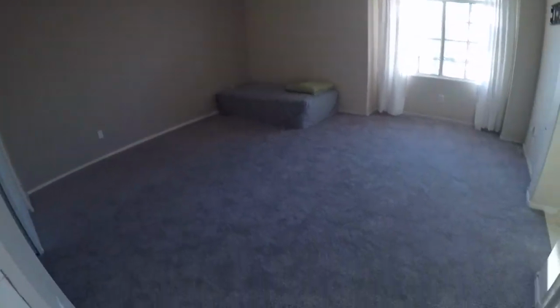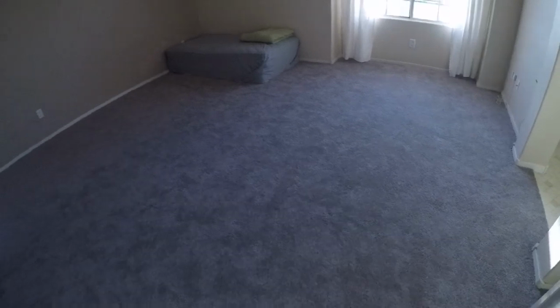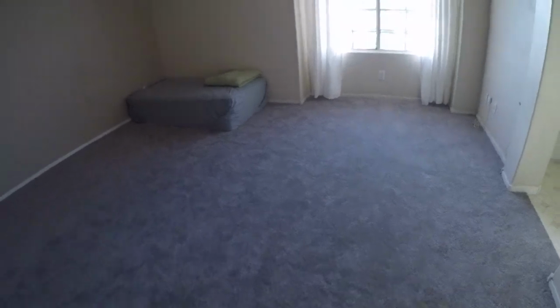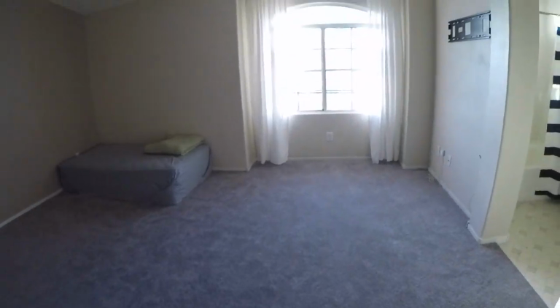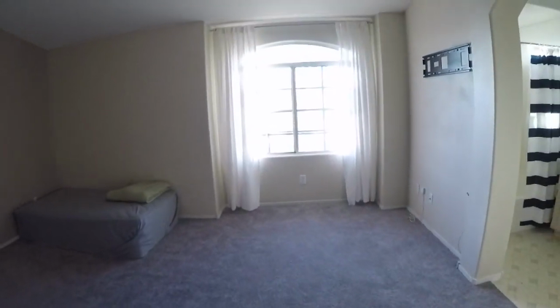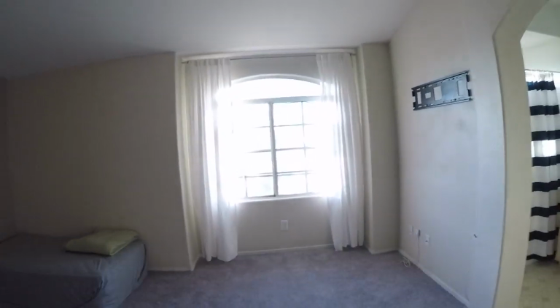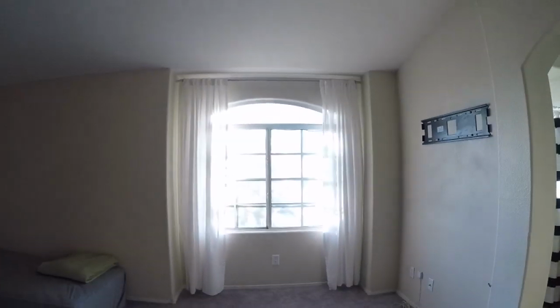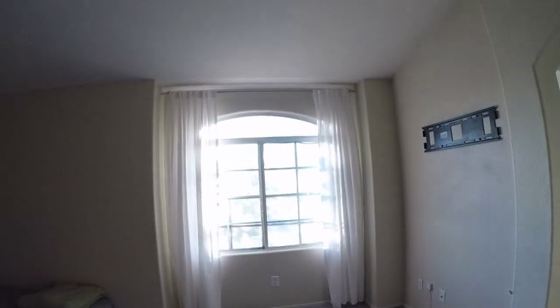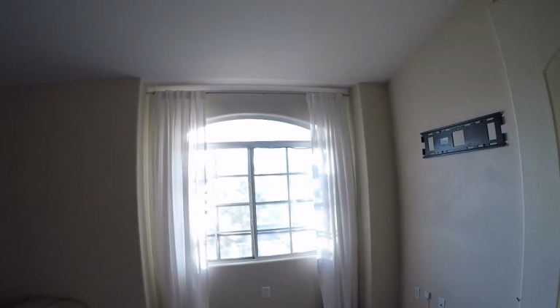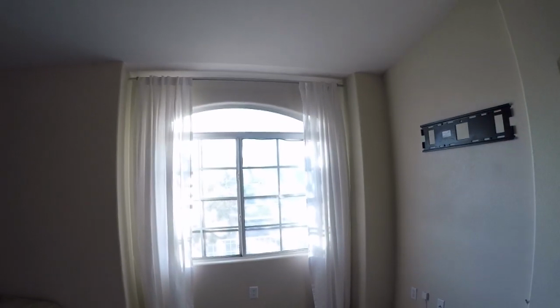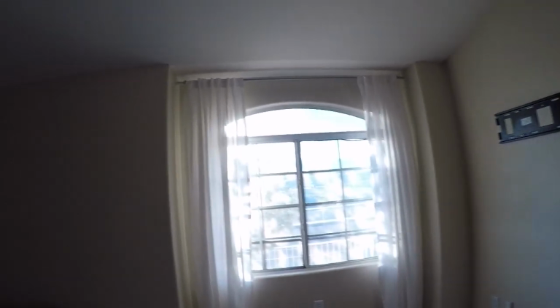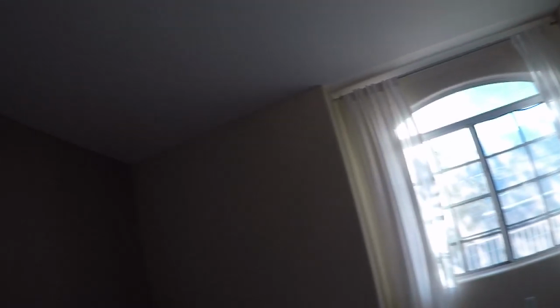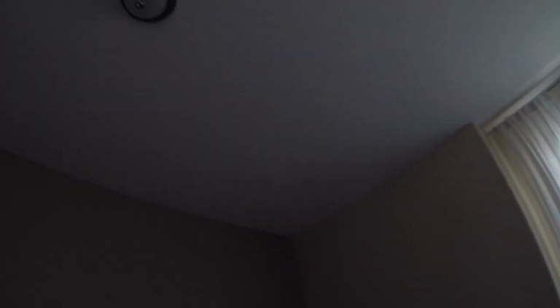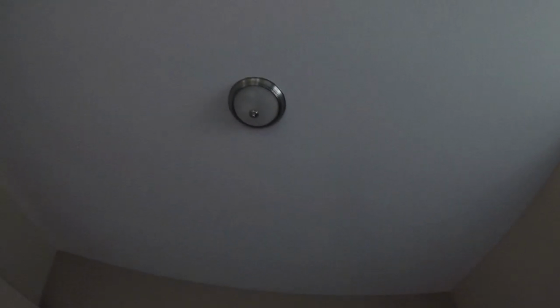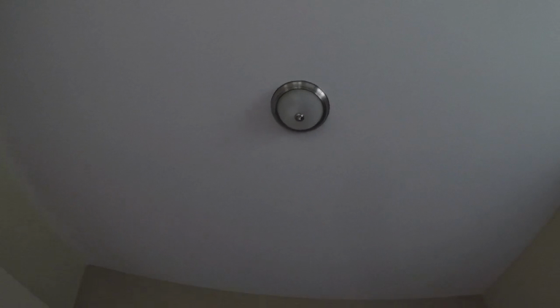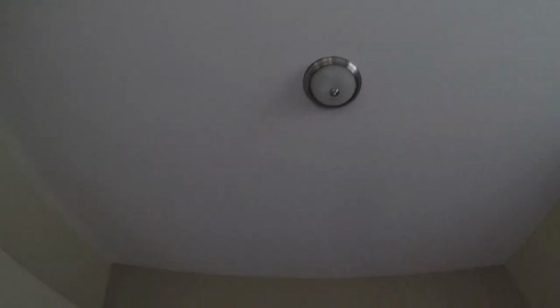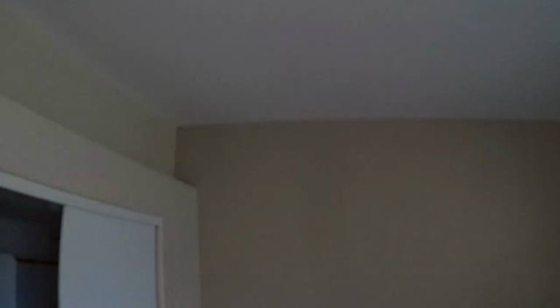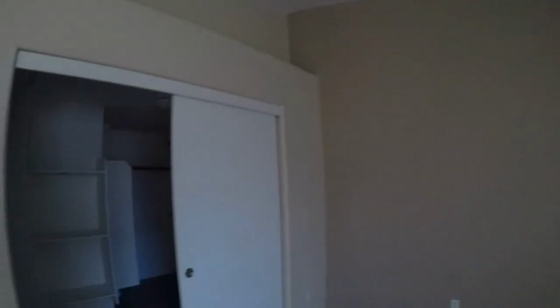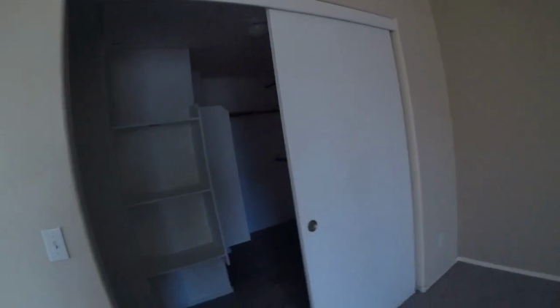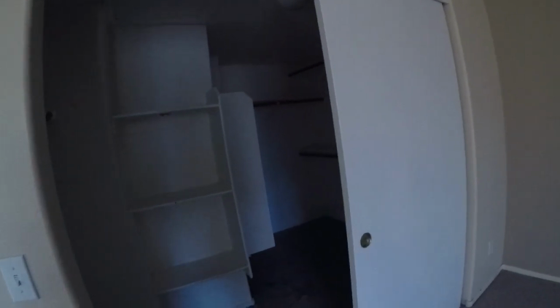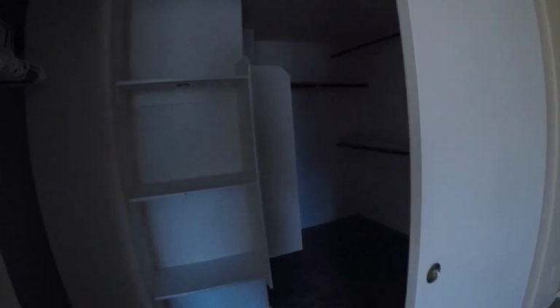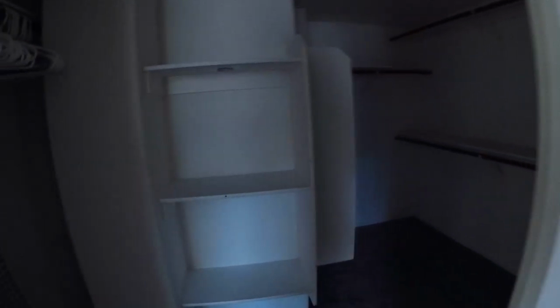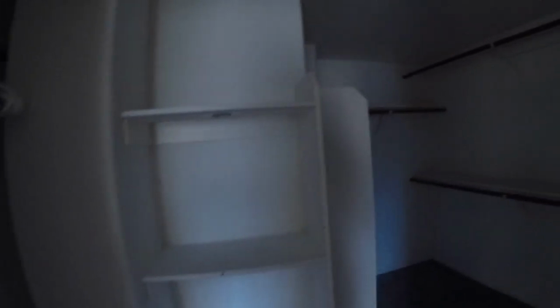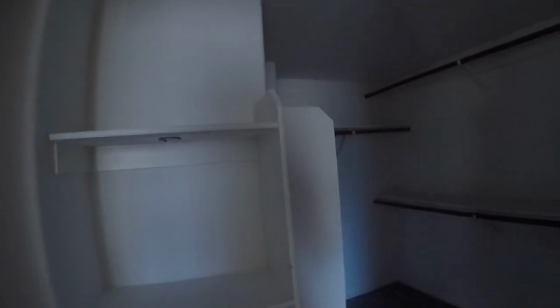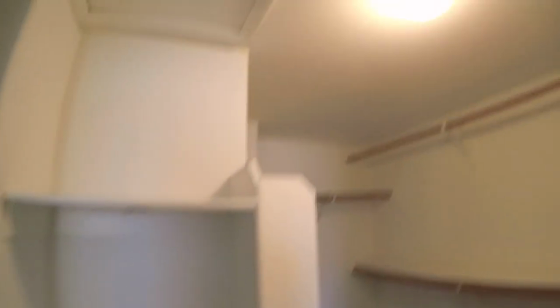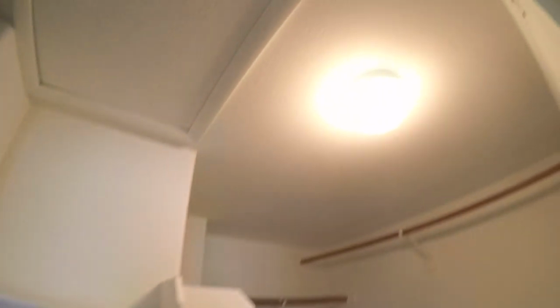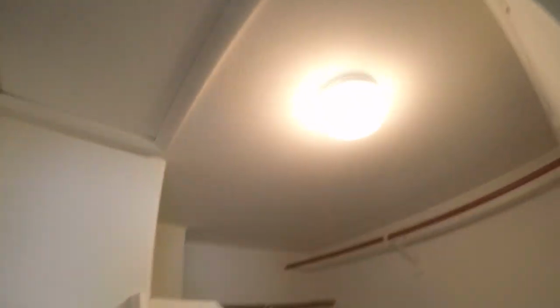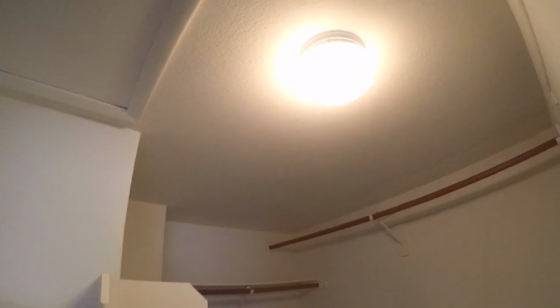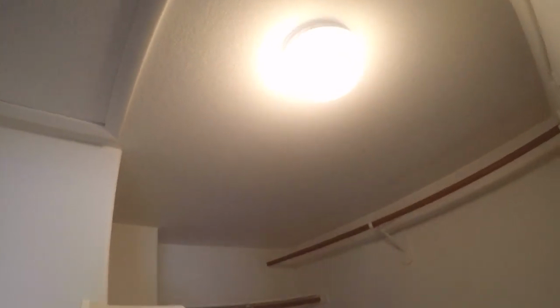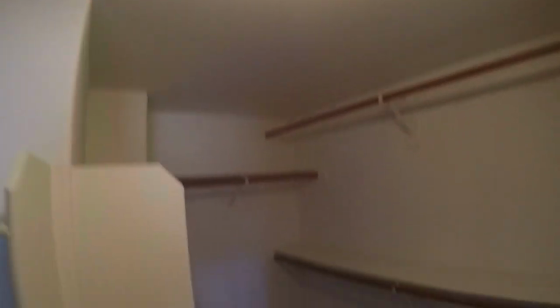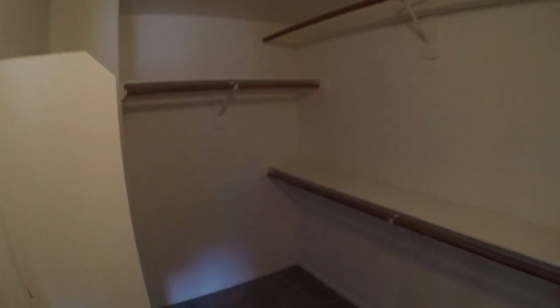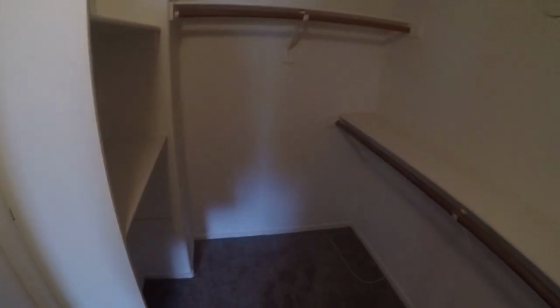Carpet's in good condition. Need some blinds over here. There's no ceiling fan. Nice big closet.